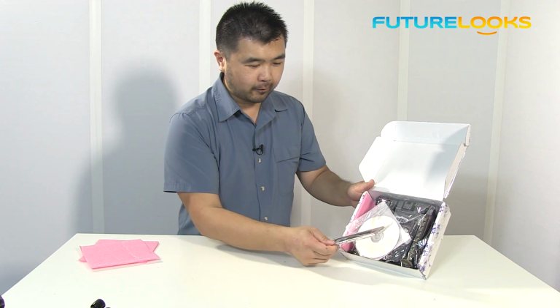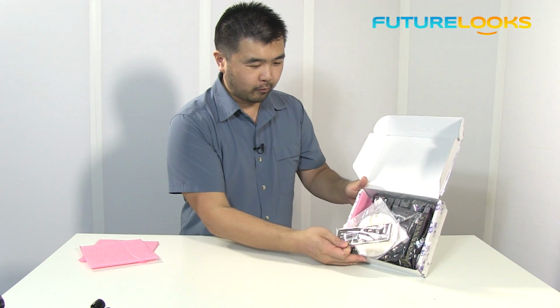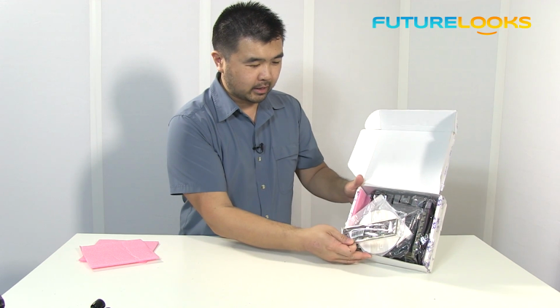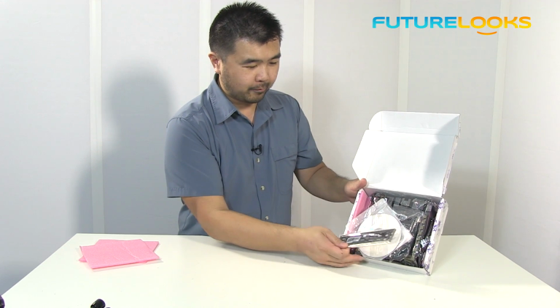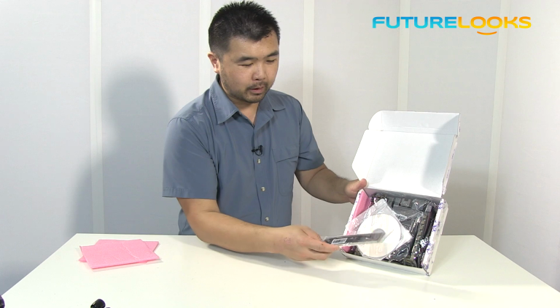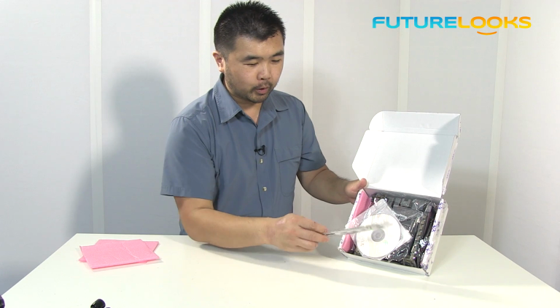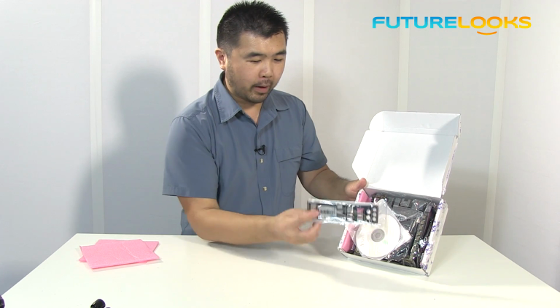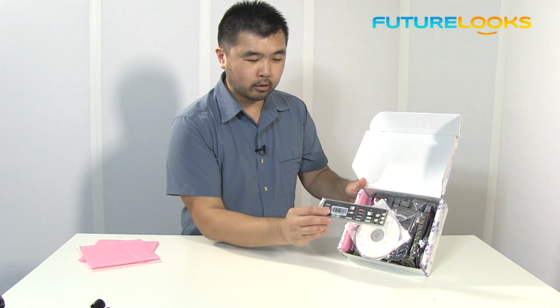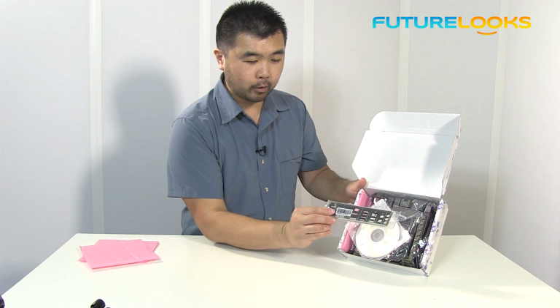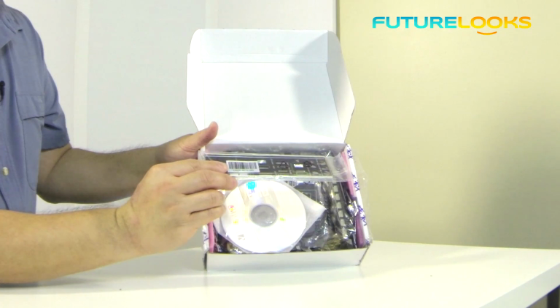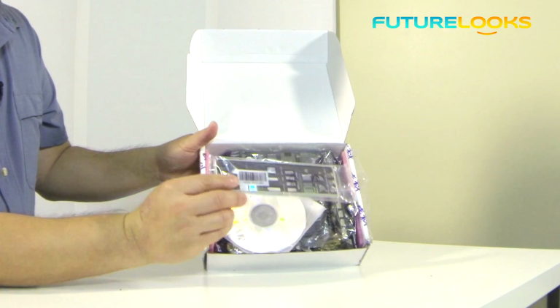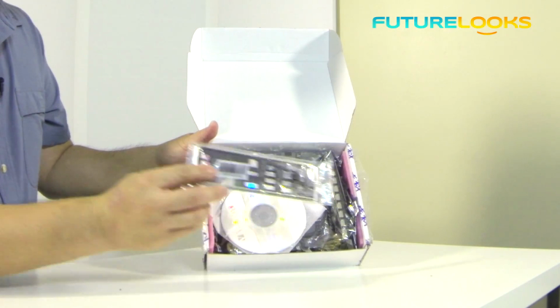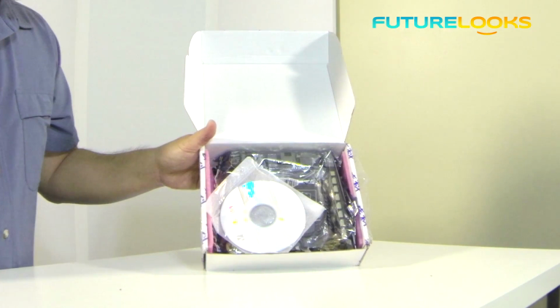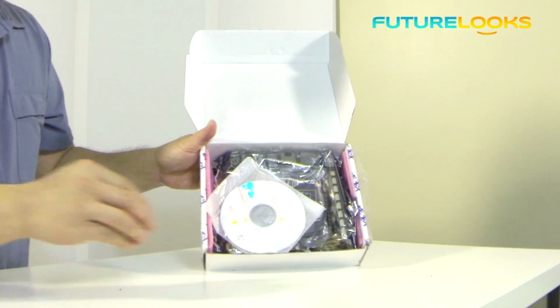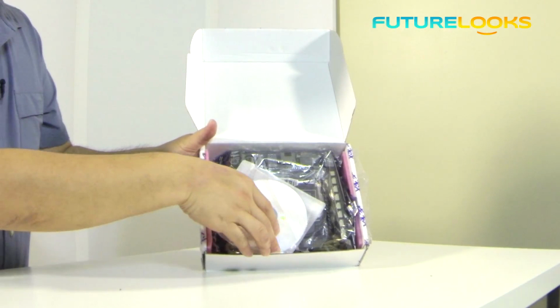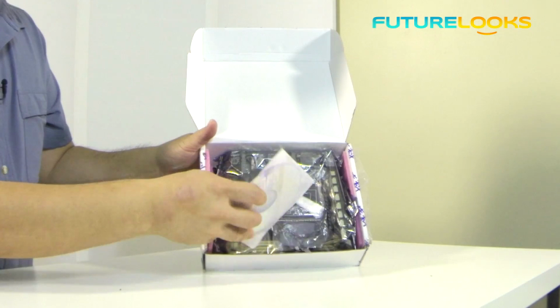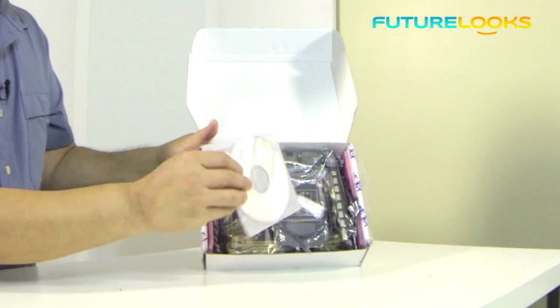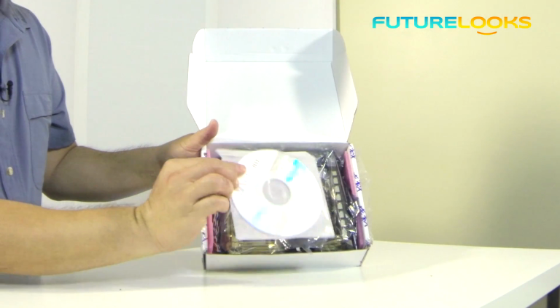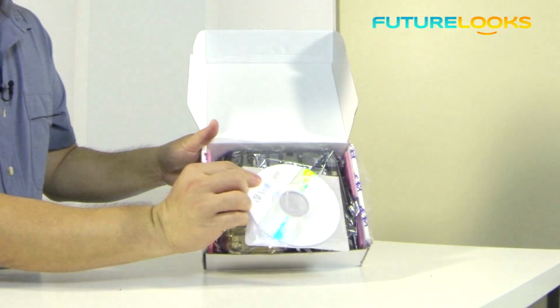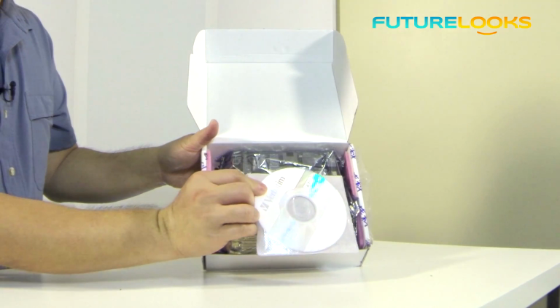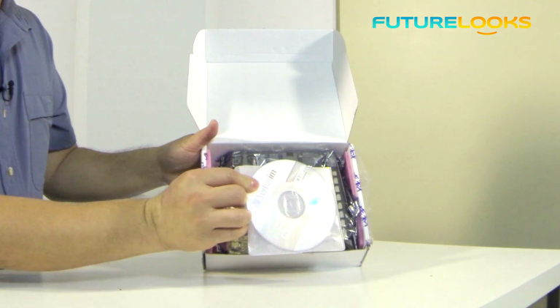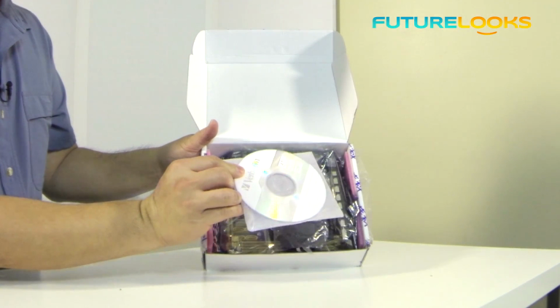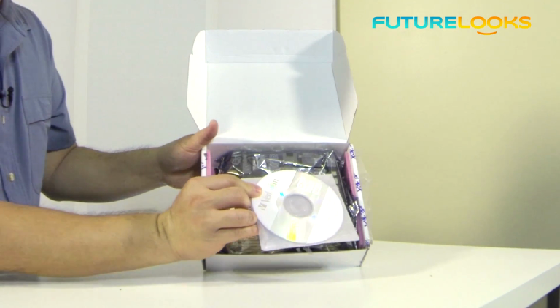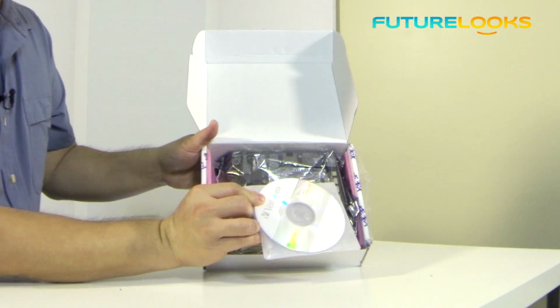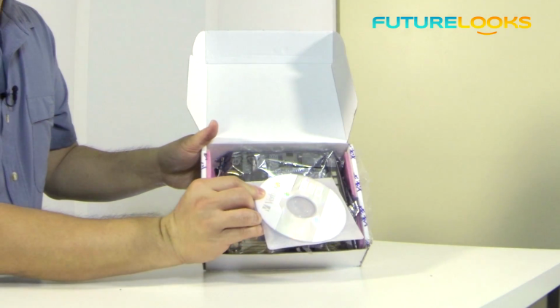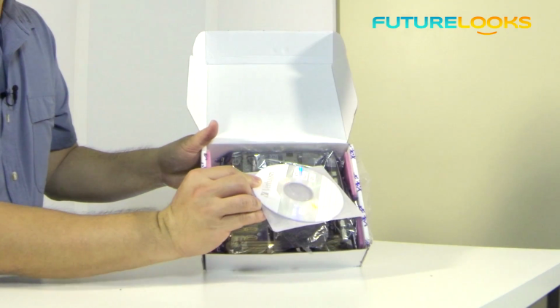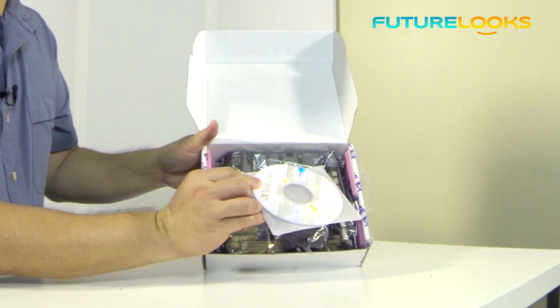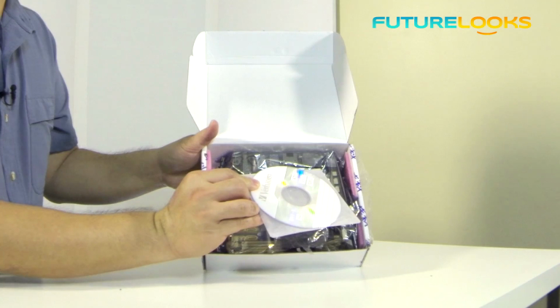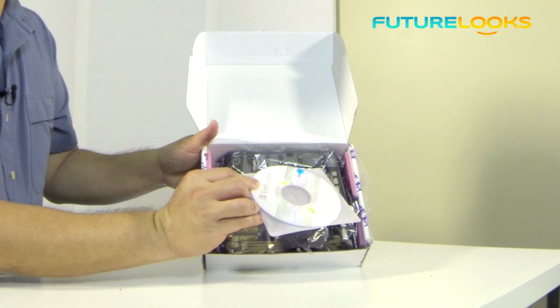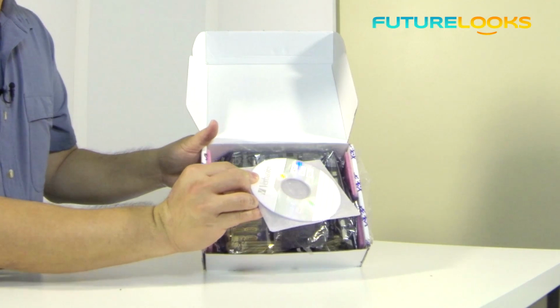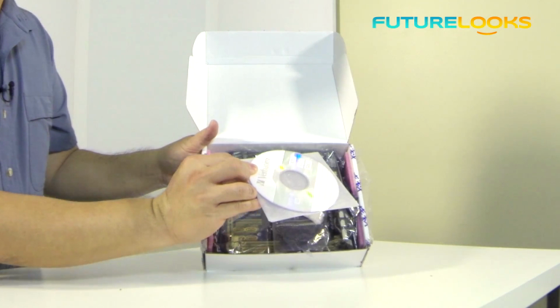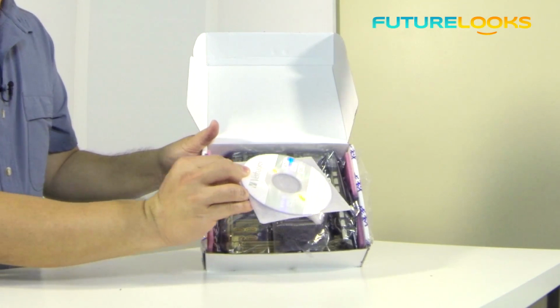First off we get the motherboard IO back panel right here — pretty standard. We also get the driver's CD, which obviously this is not production ready. It's just the burn CD from the factory, so really early stuff.